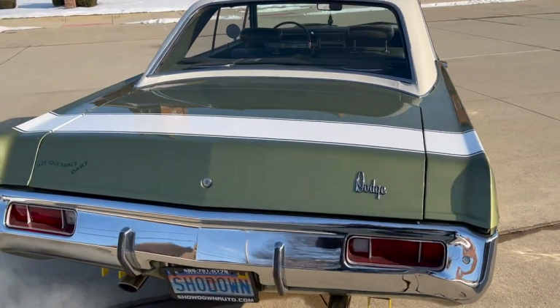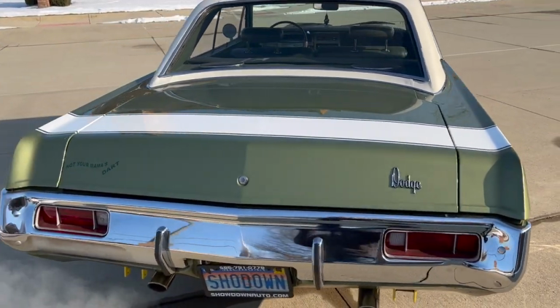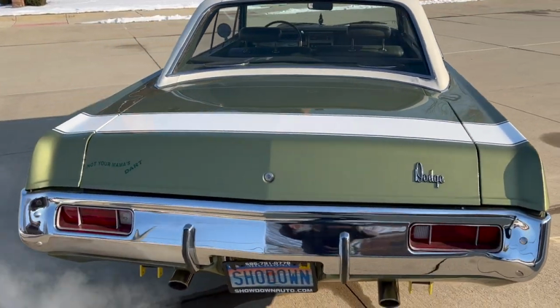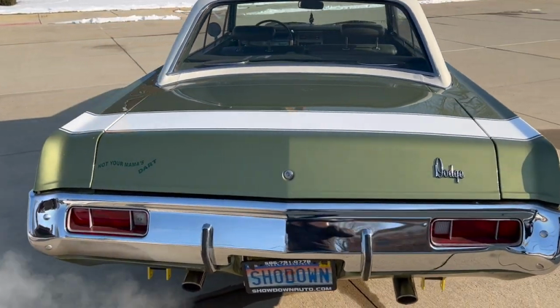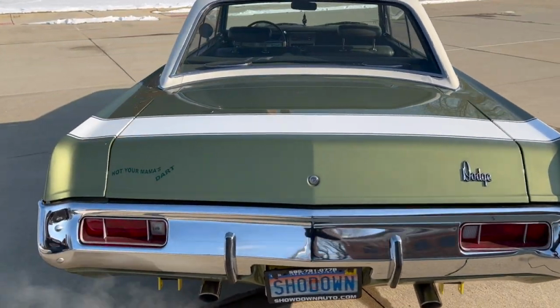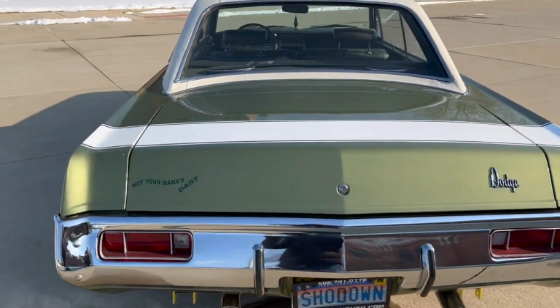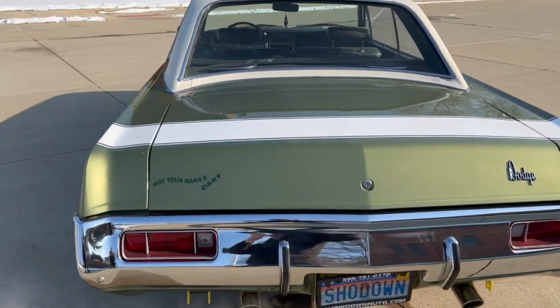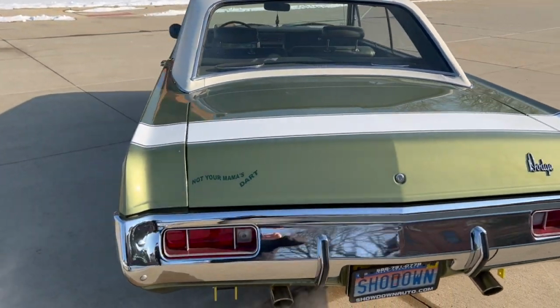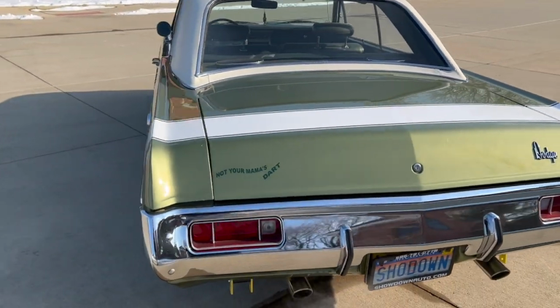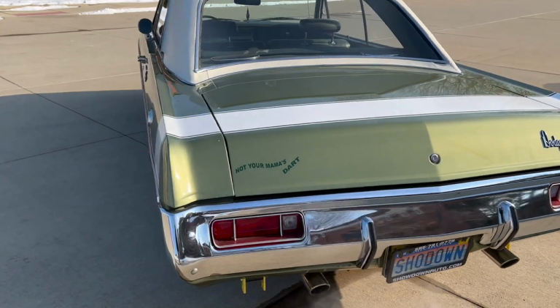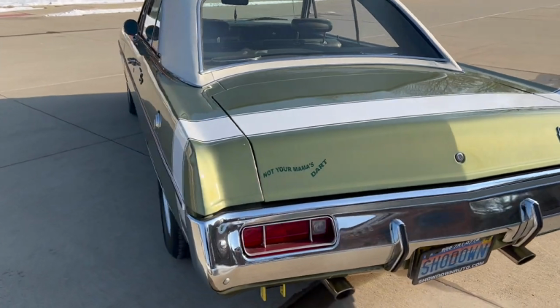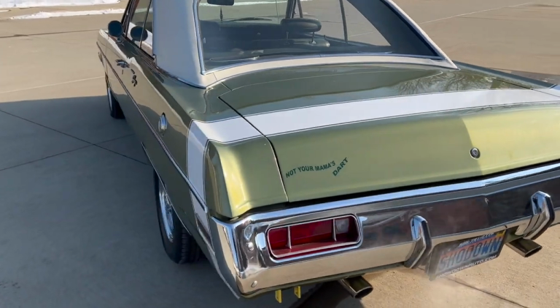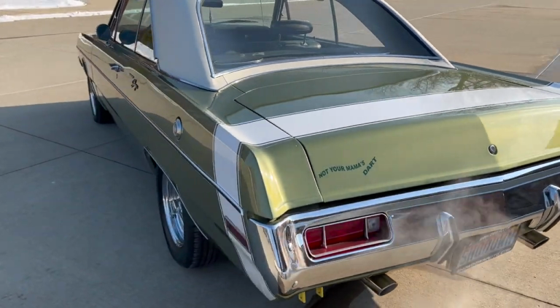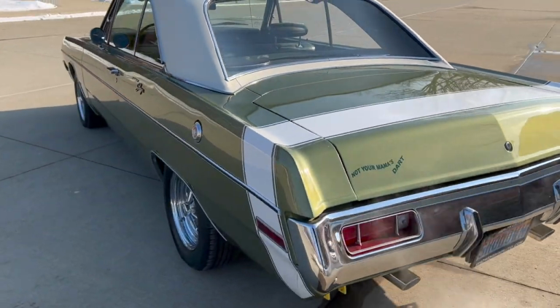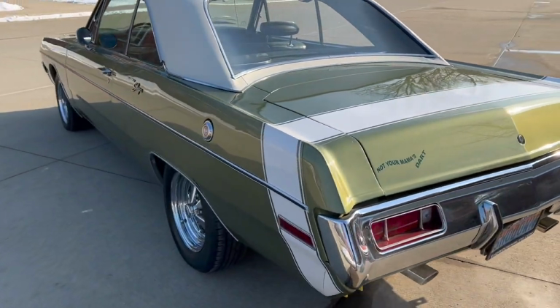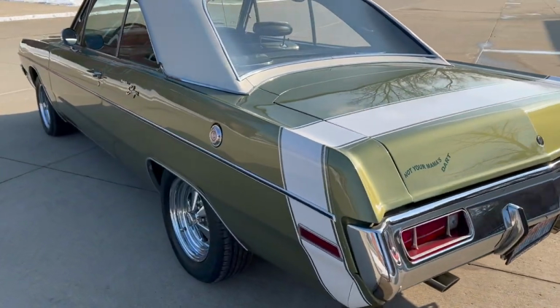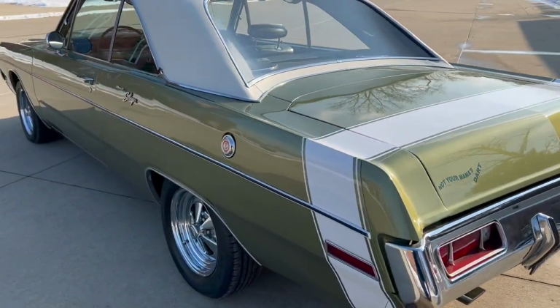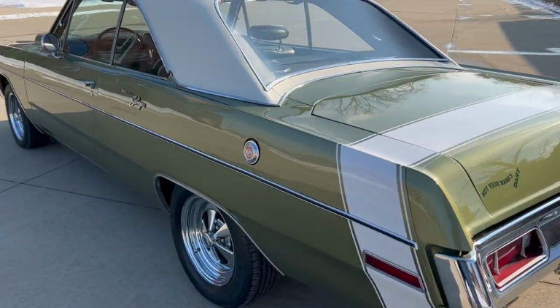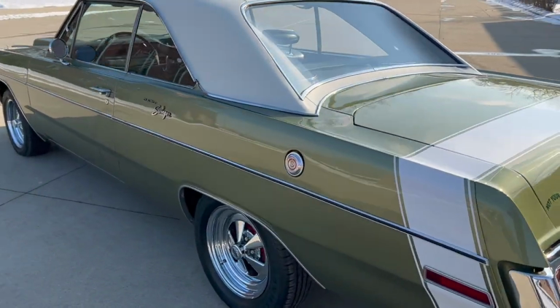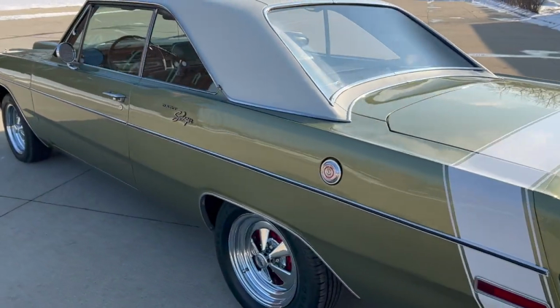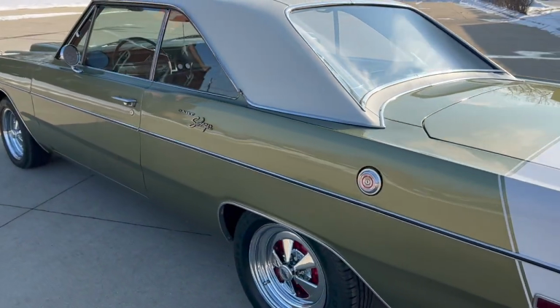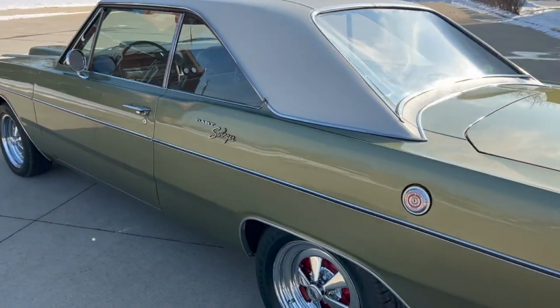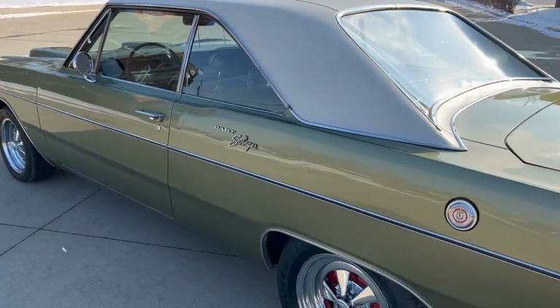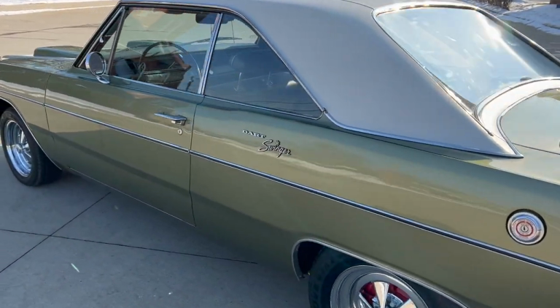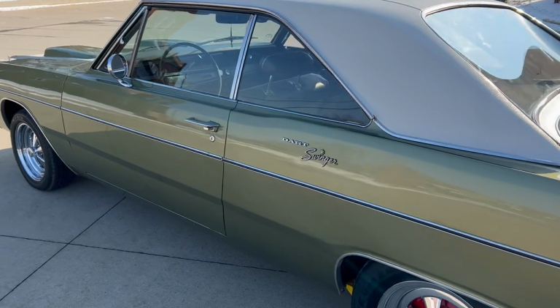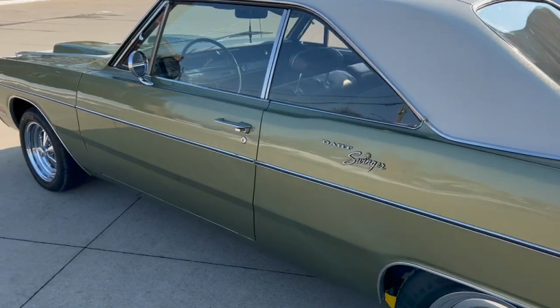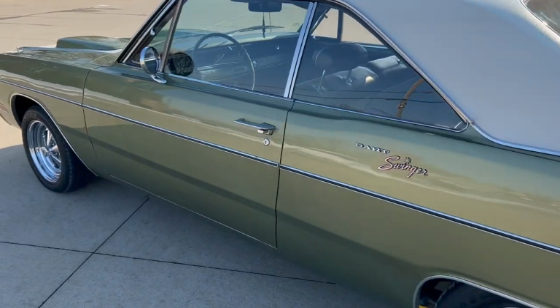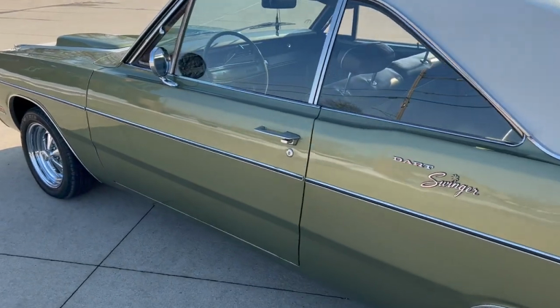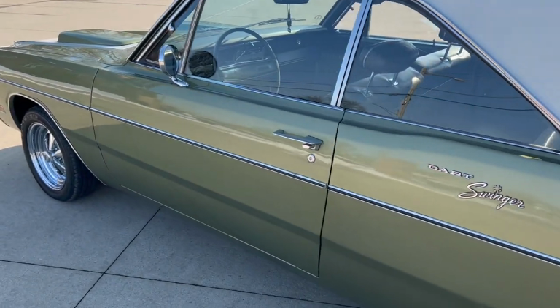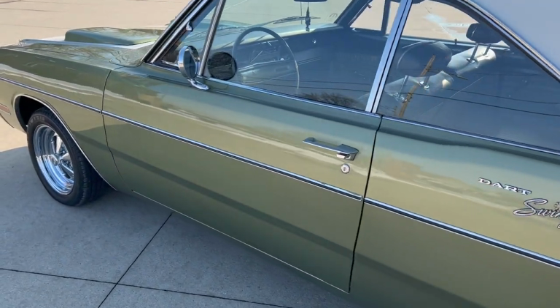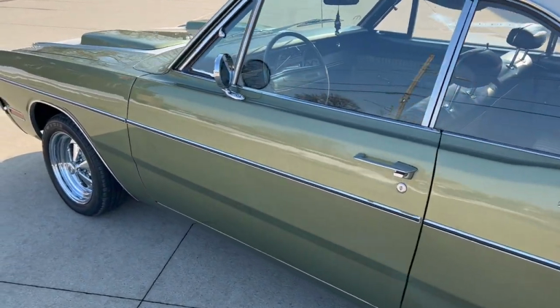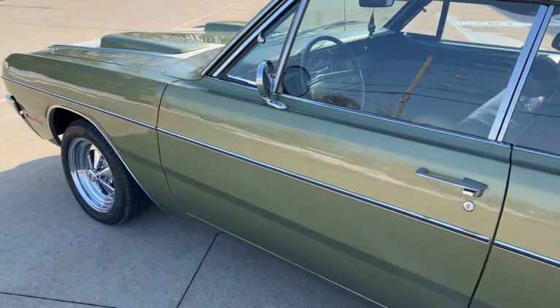You can tell it's gone through and been repainted over the years. The top's been replaced. A lot of the chrome and trim looks like it's been replaced. Beautiful glass. Beautiful alignment in the panels.